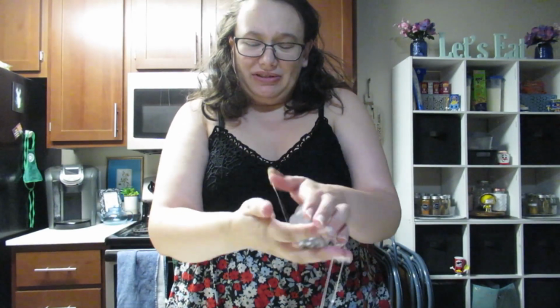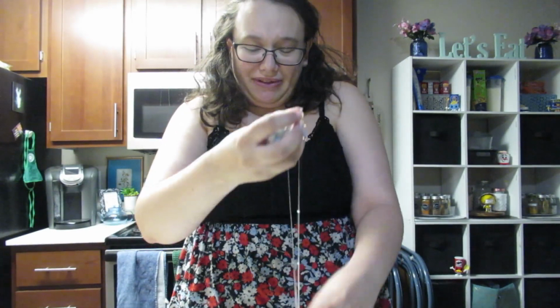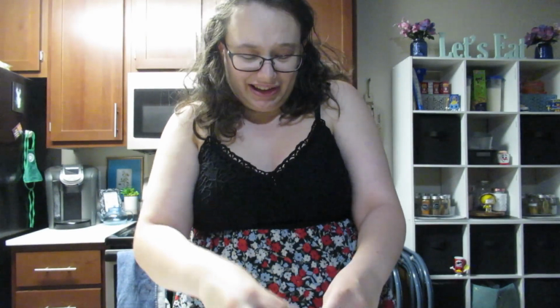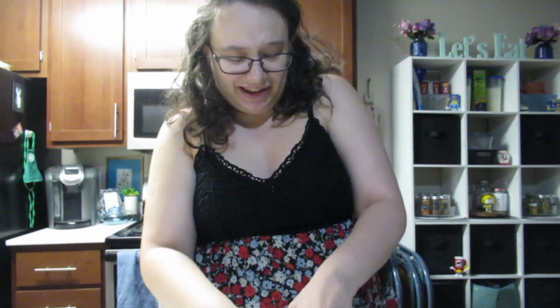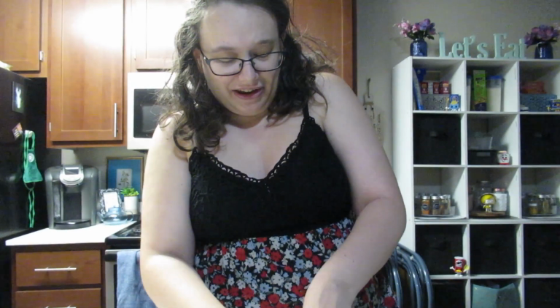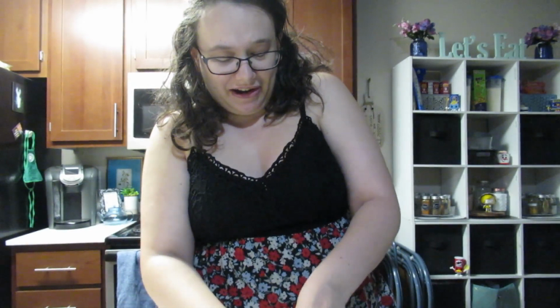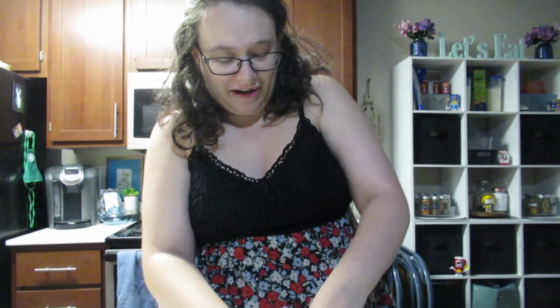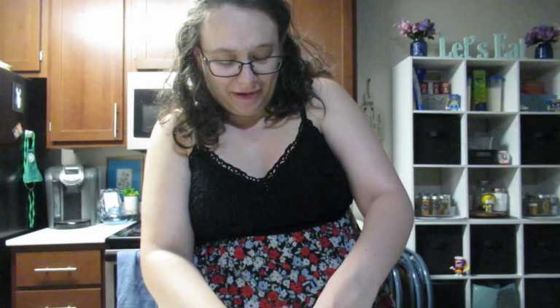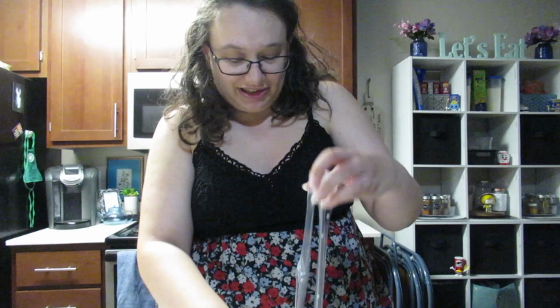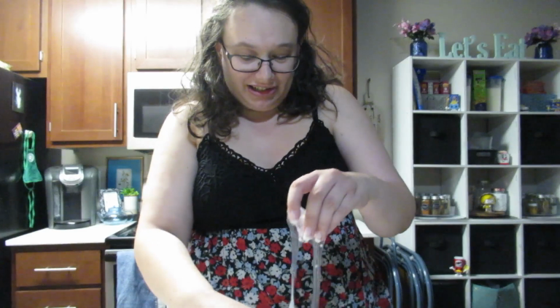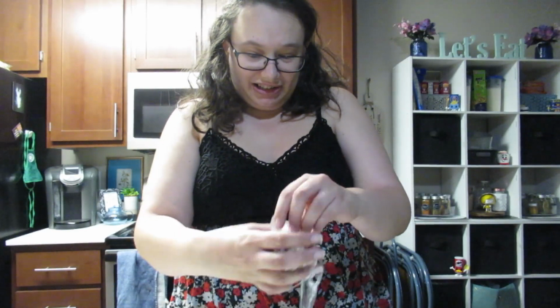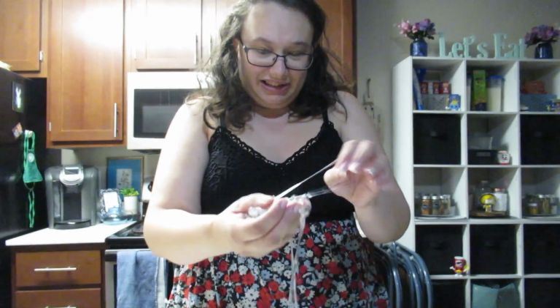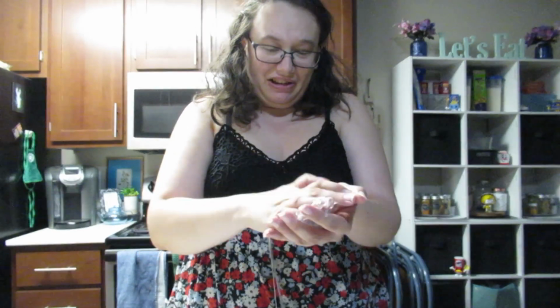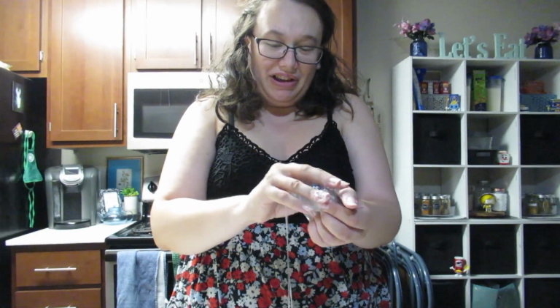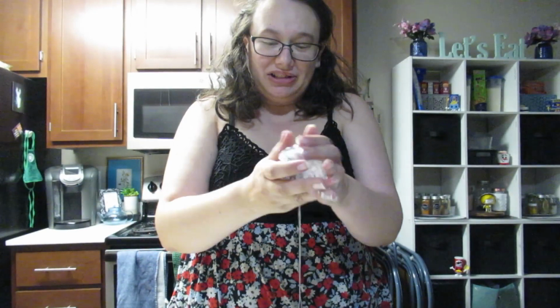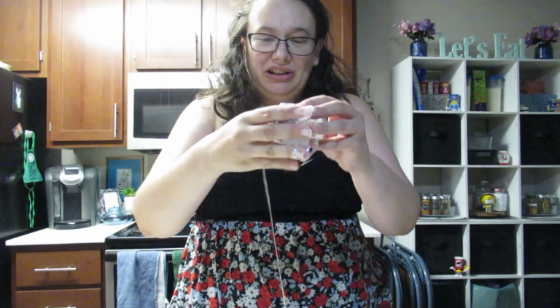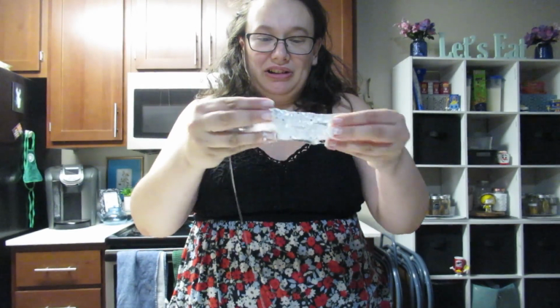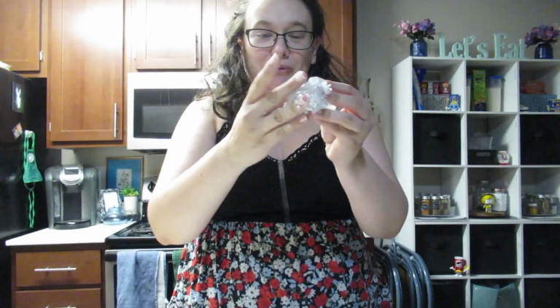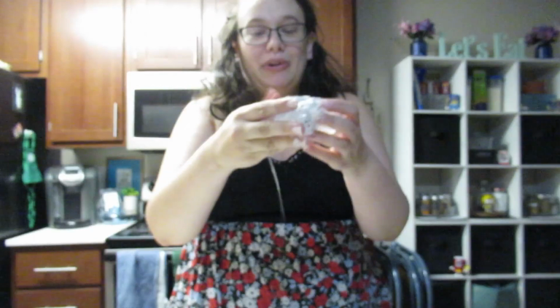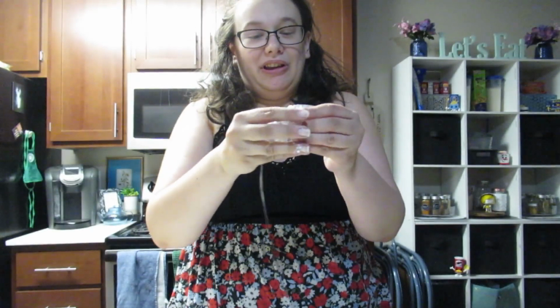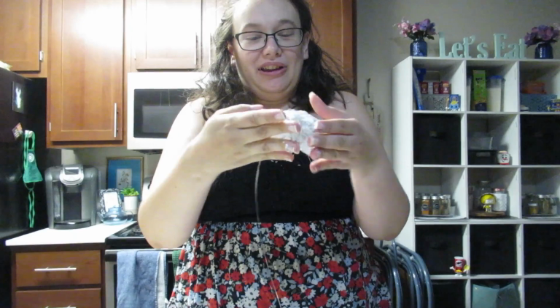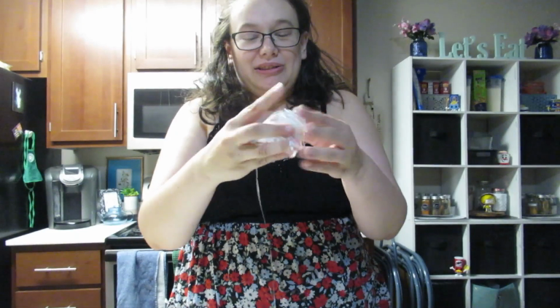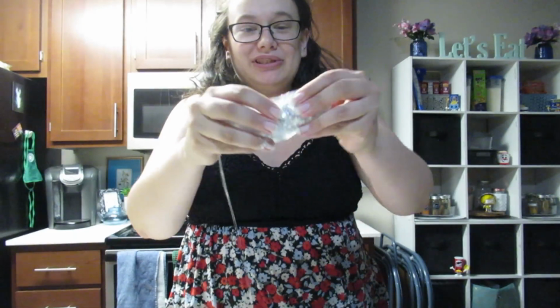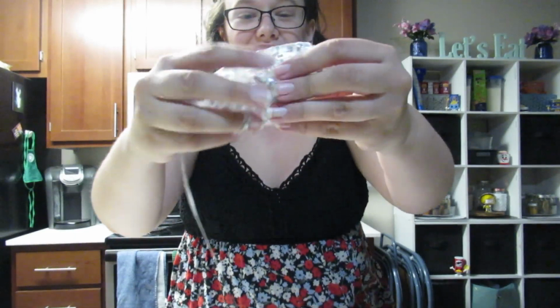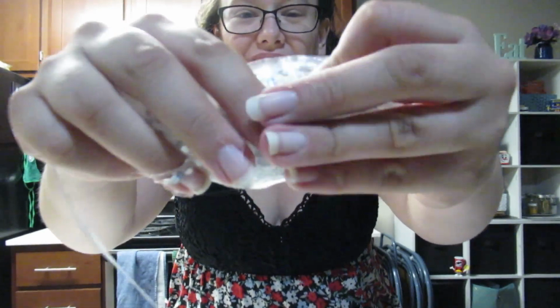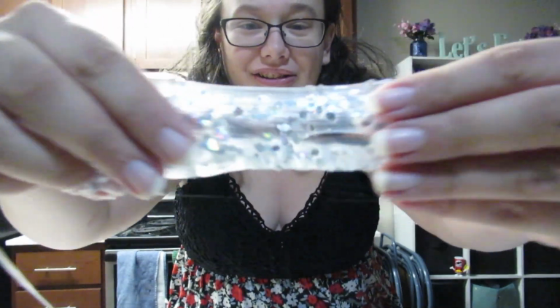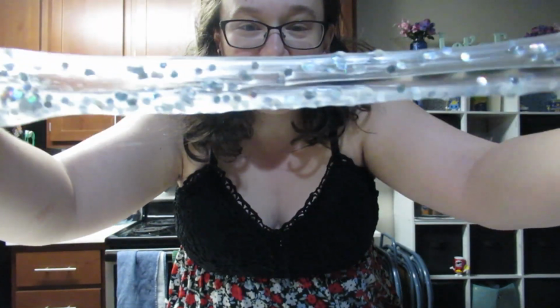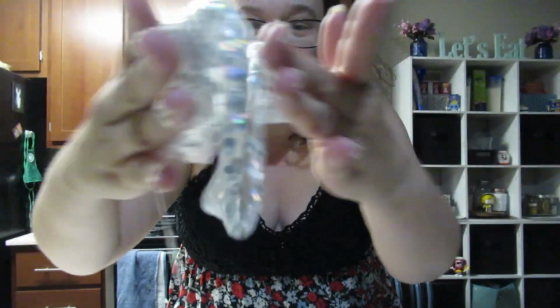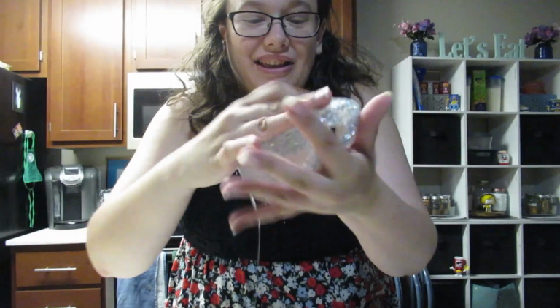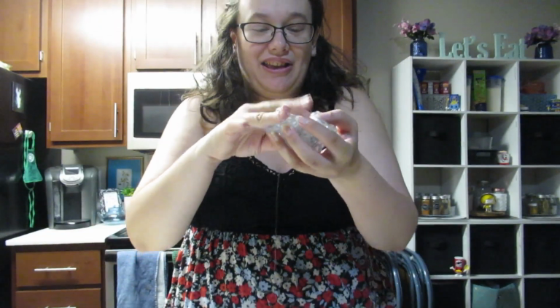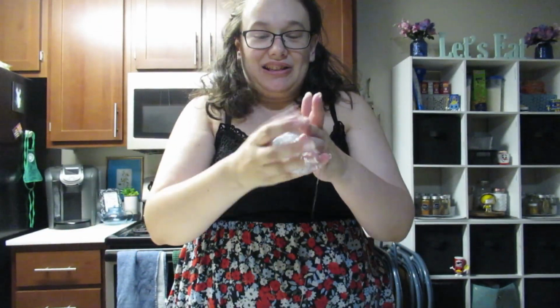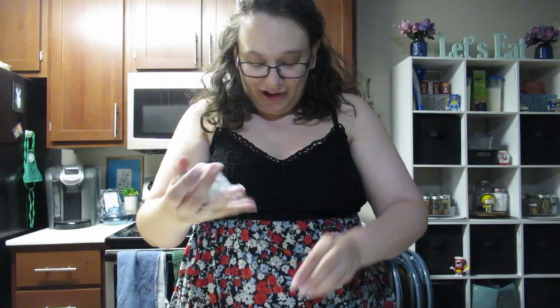It's so slimy. I don't know about this. Oh my gosh. The sparkles kind of make it crackle. Look at that. That's kind of fun.